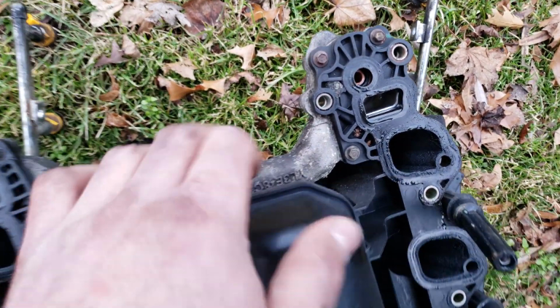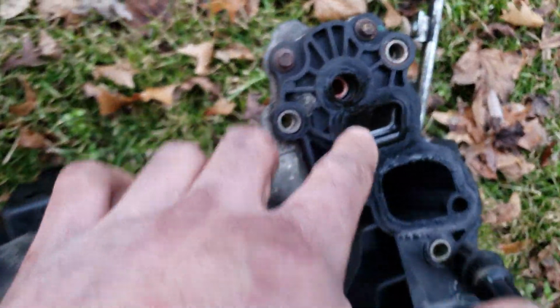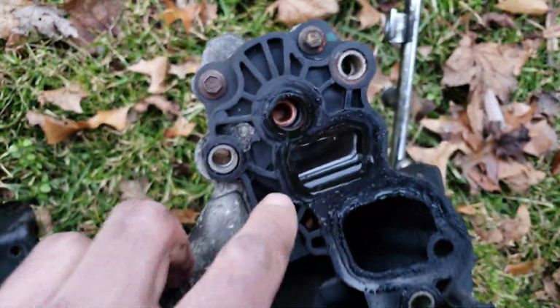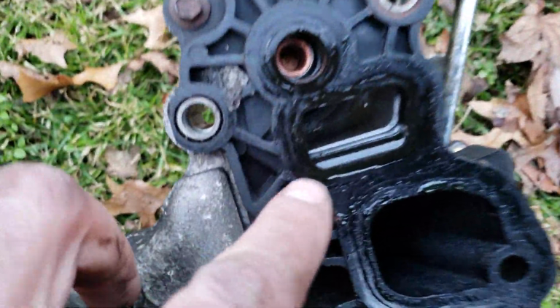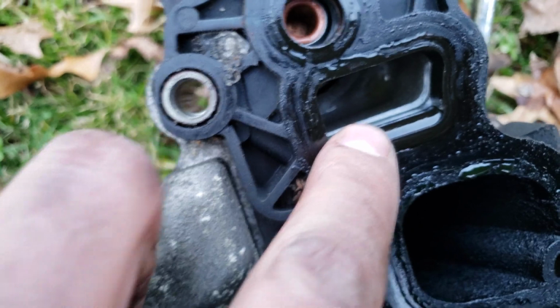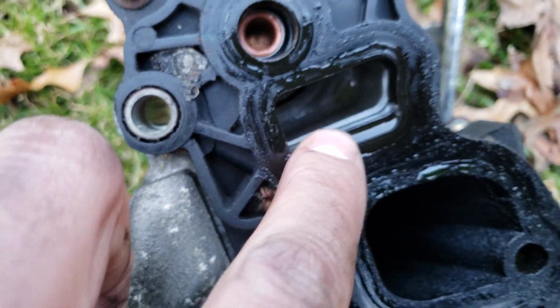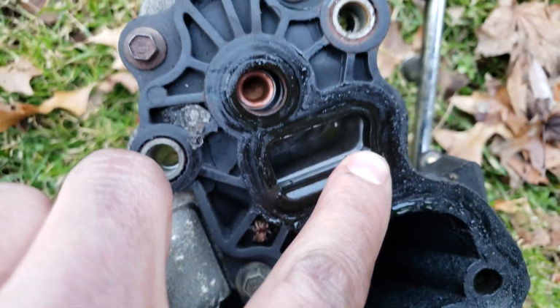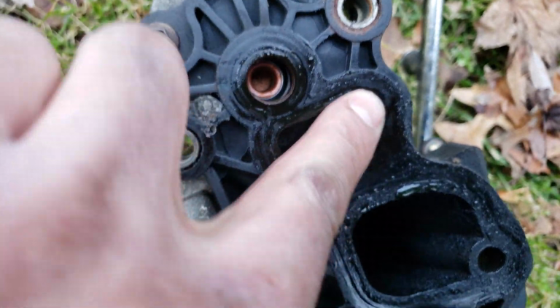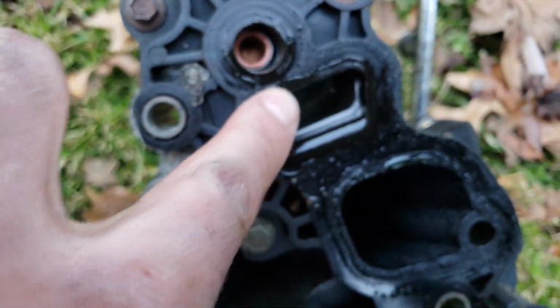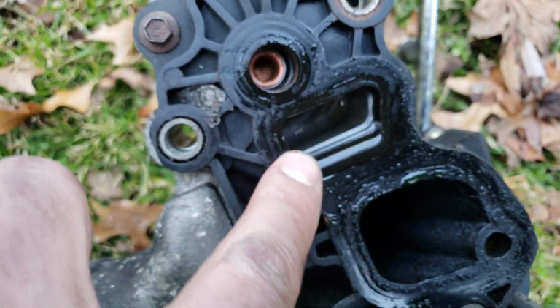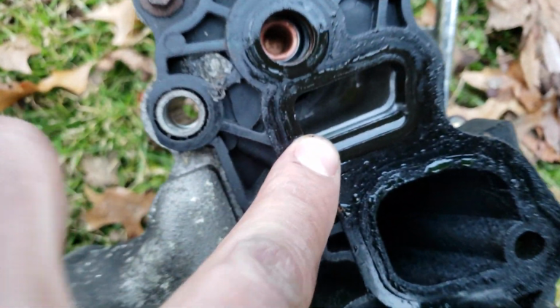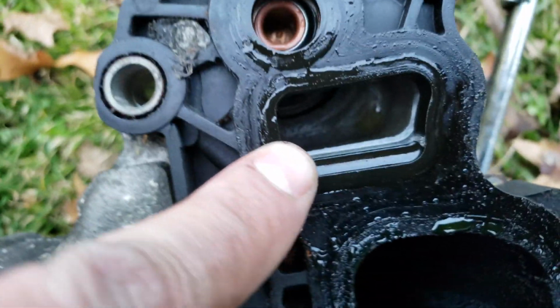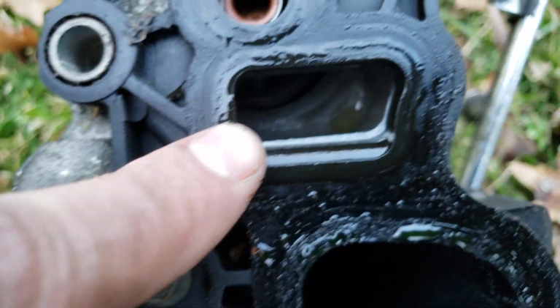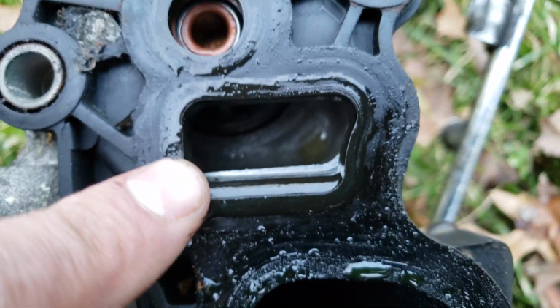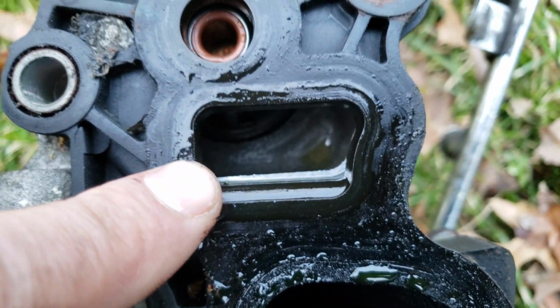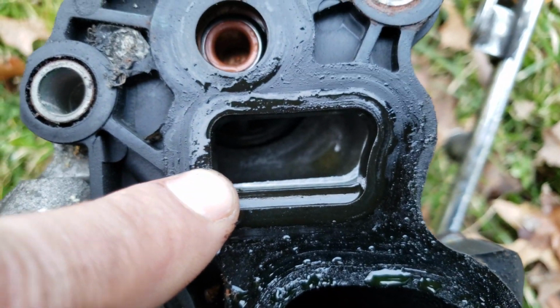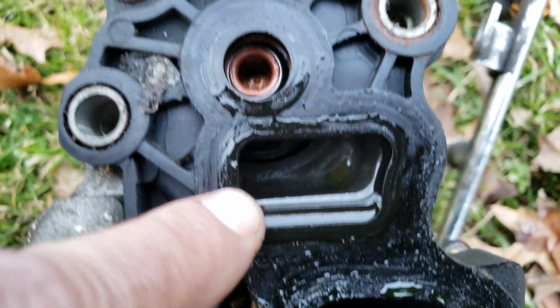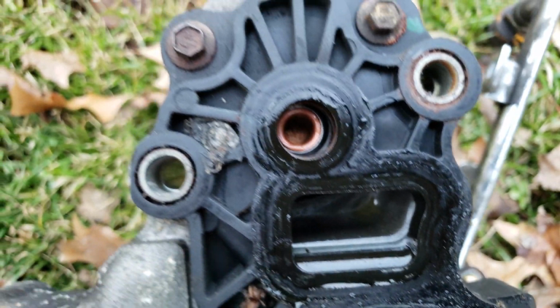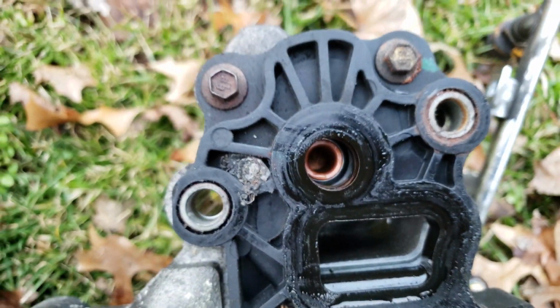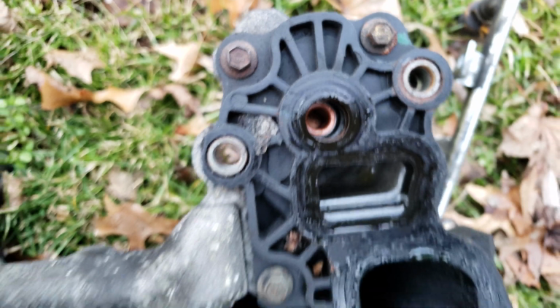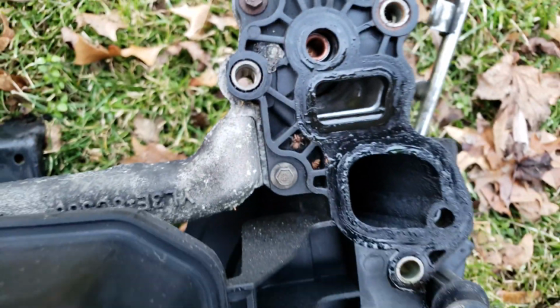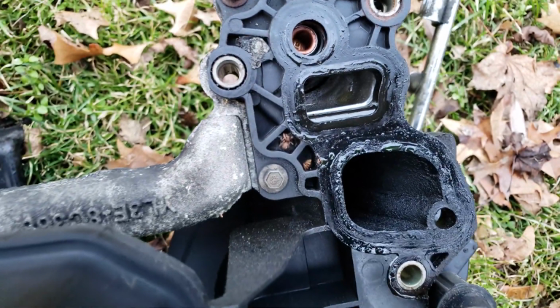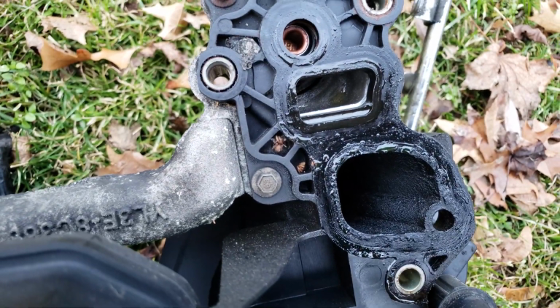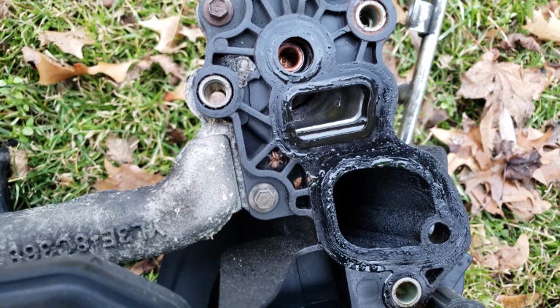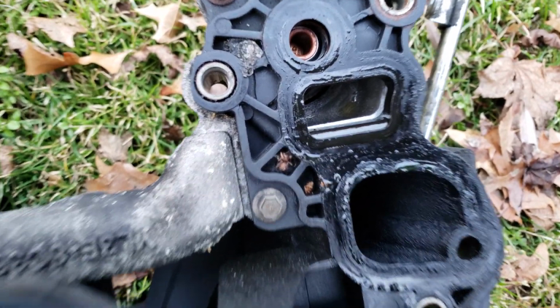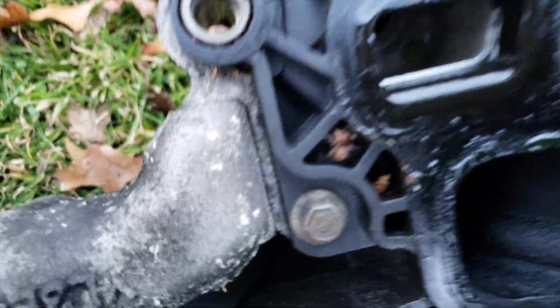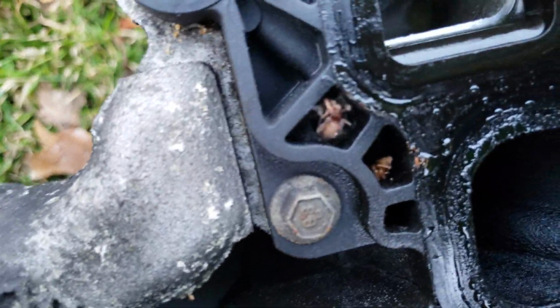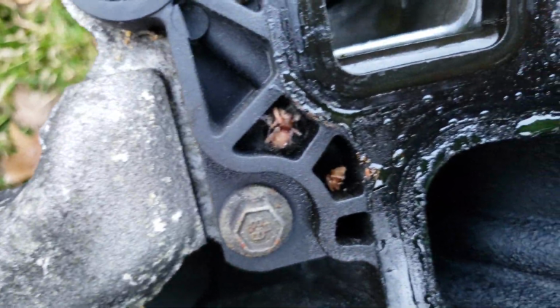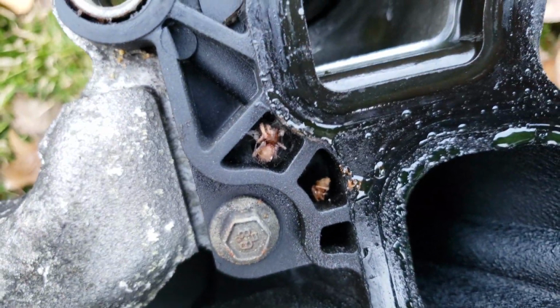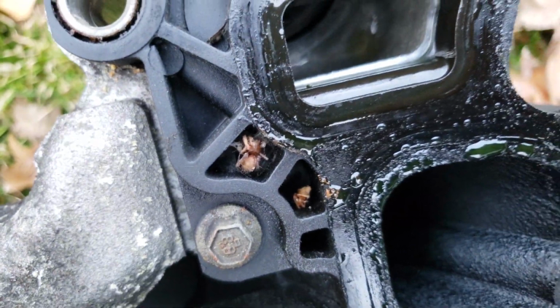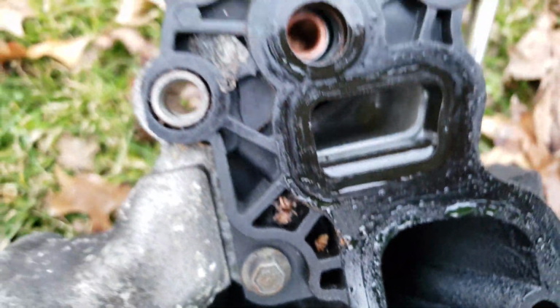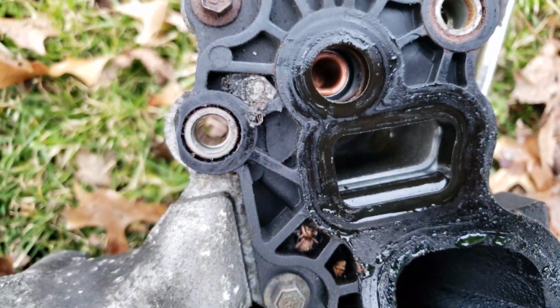I didn't really find anything on this side. There were no breaks, there were no cracks. But either way, I did end up finding a bunch of spiders. I hate spiders.